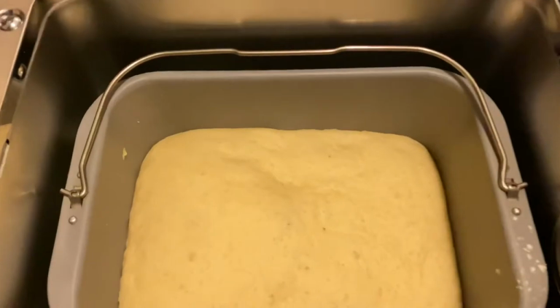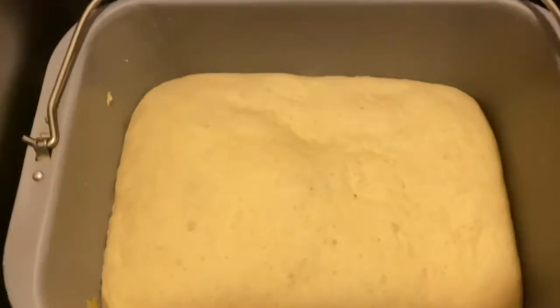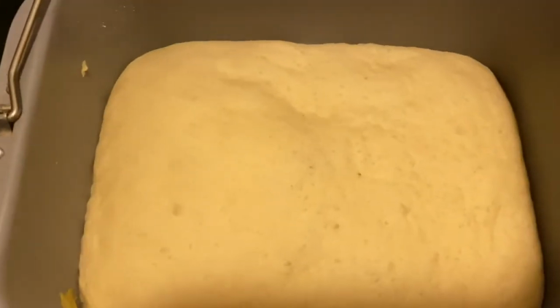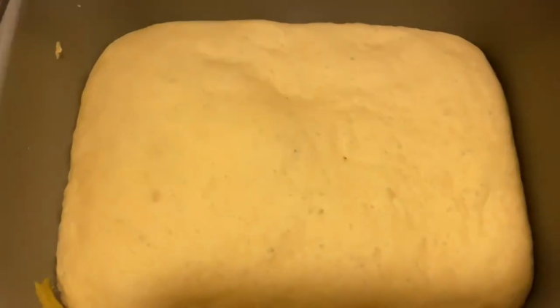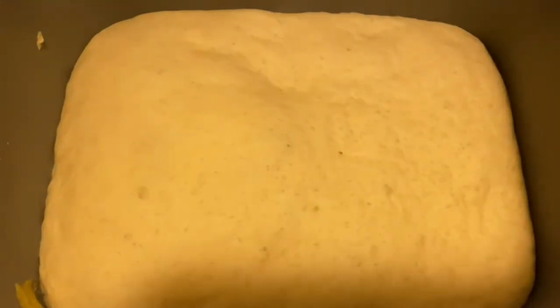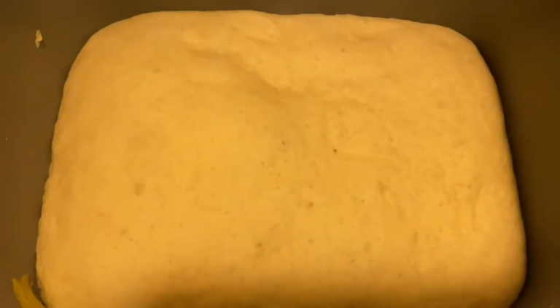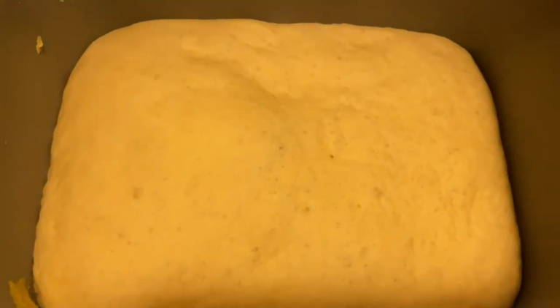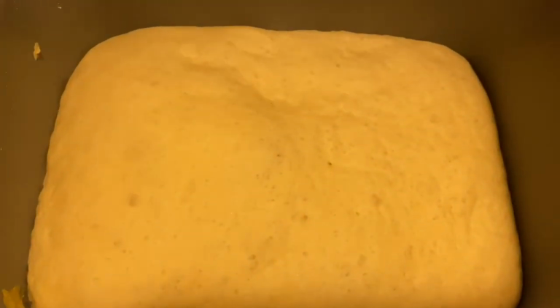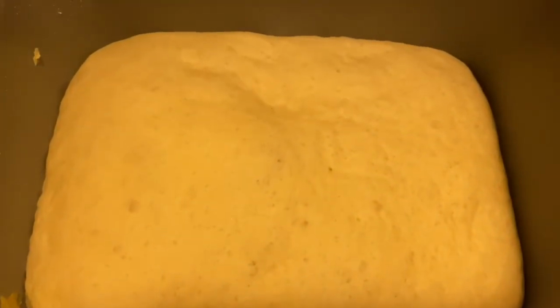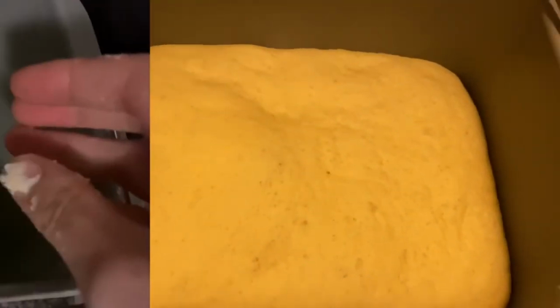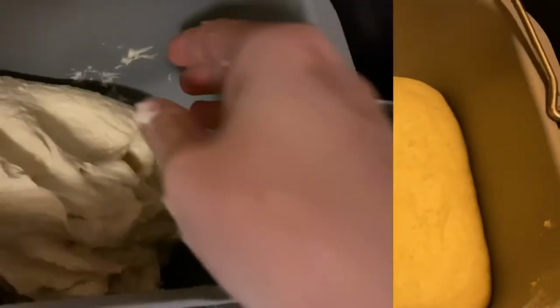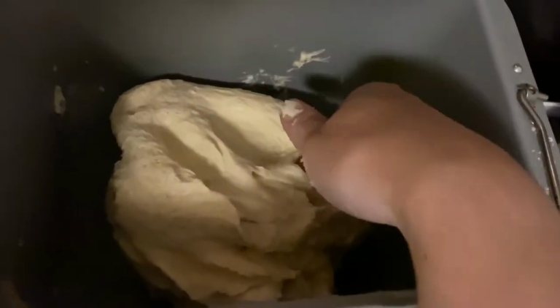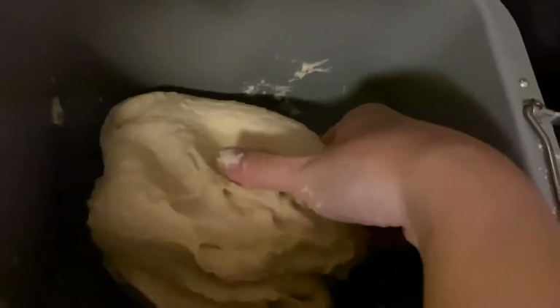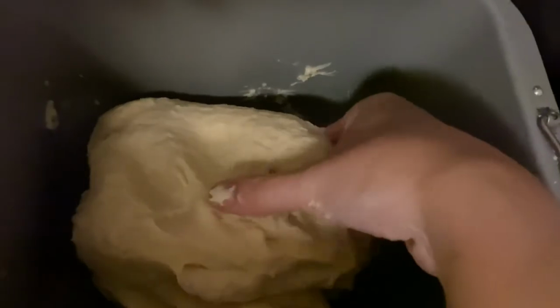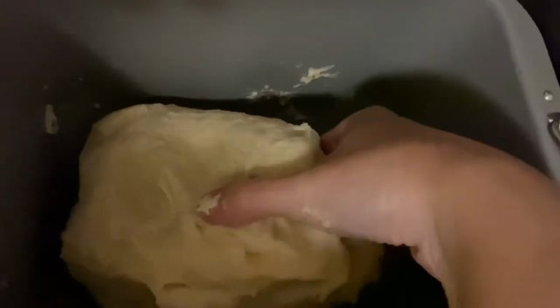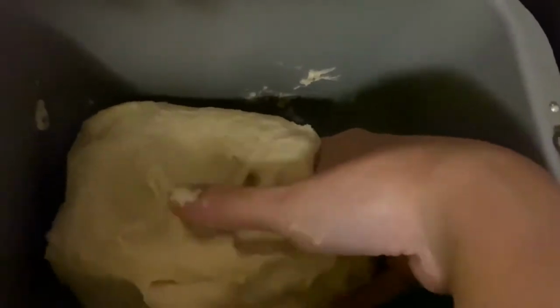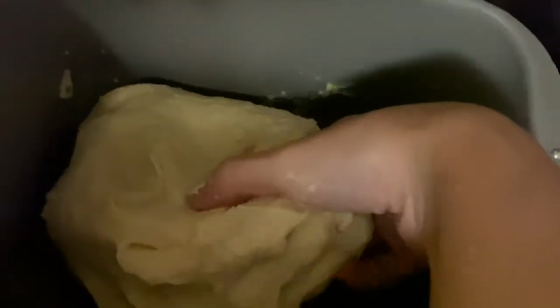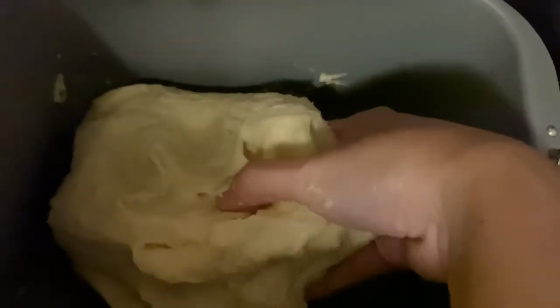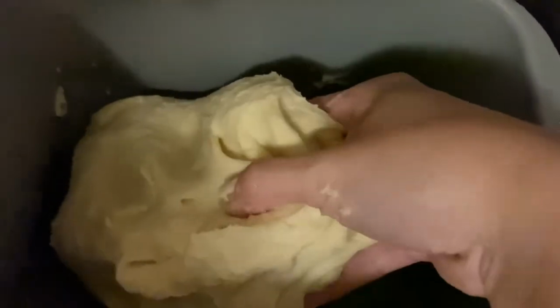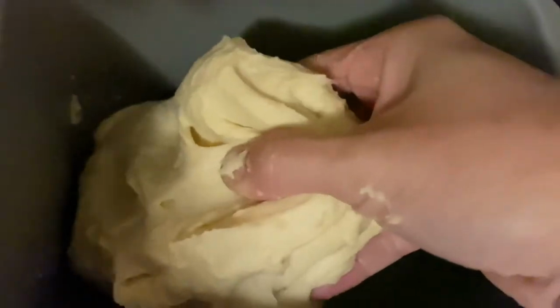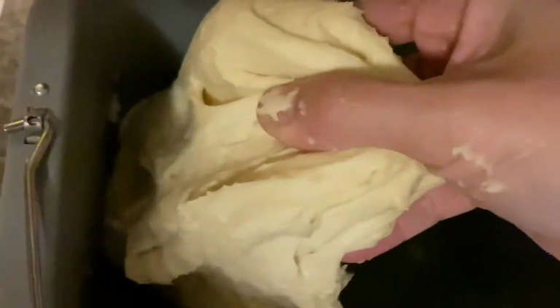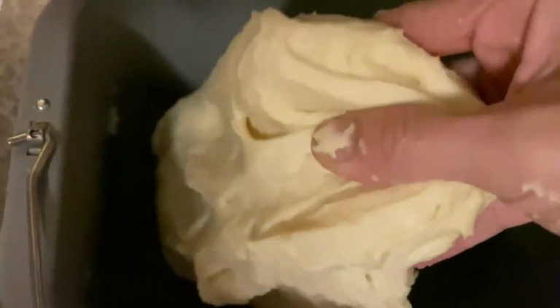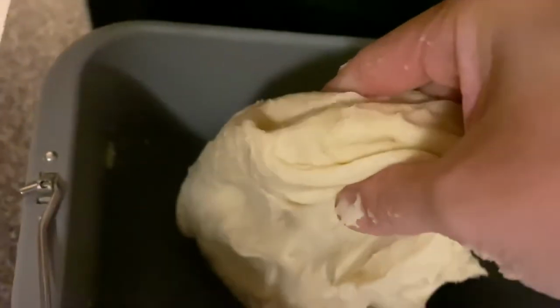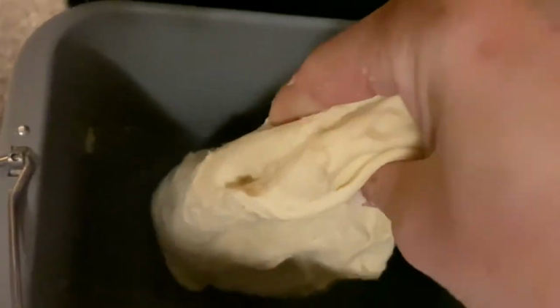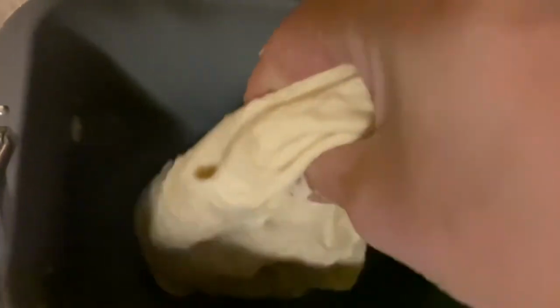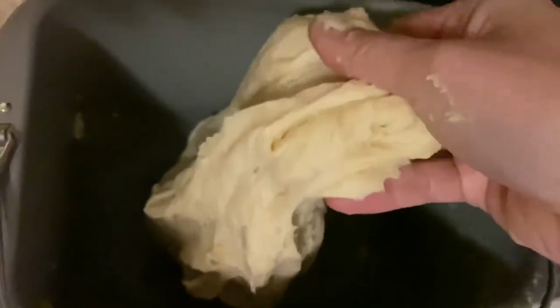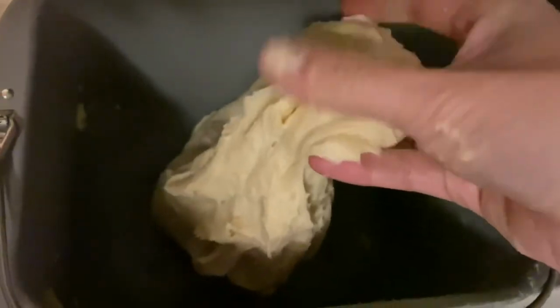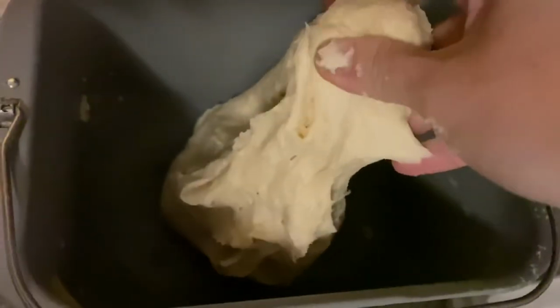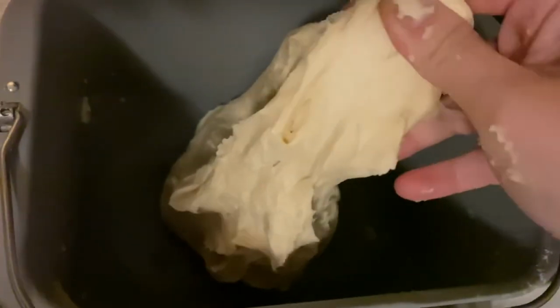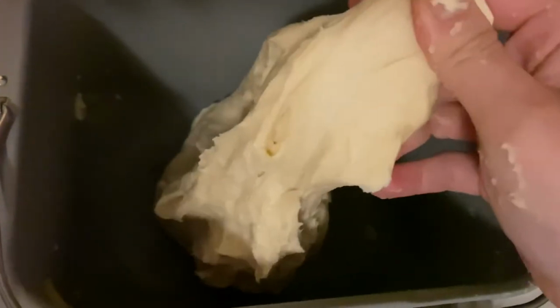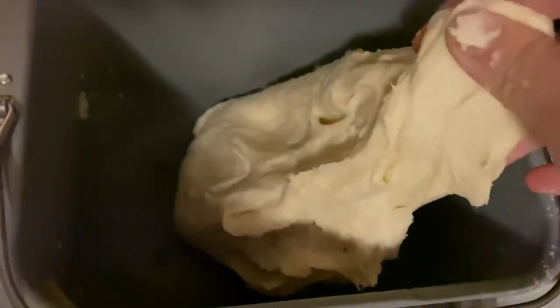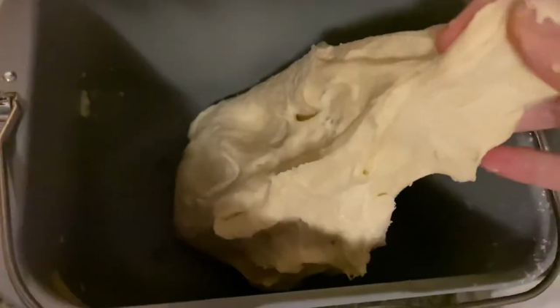After another hour, the remaining half has risen a lot on its own. This is what it's like after 2 hours — it's quite nicely risen, with a lot of air bubbles in it. It's nice.